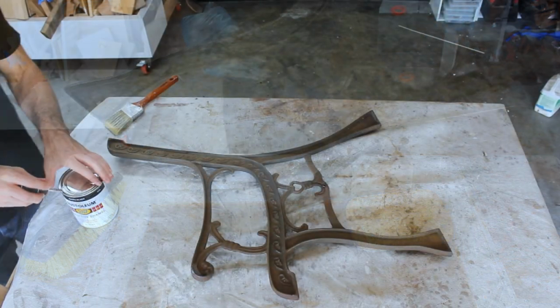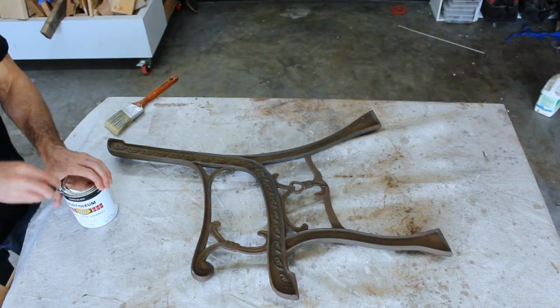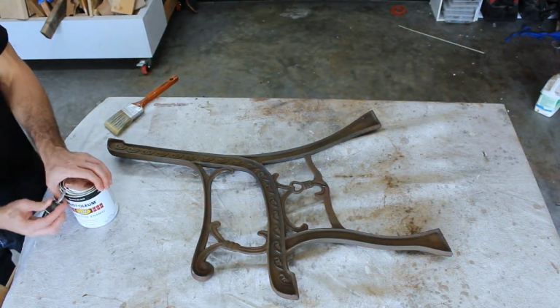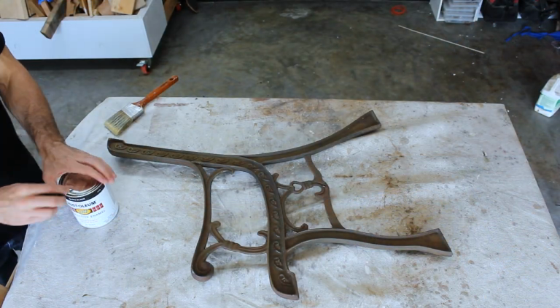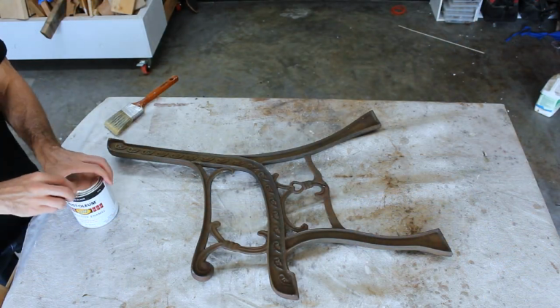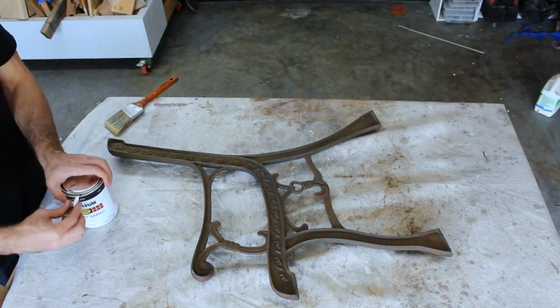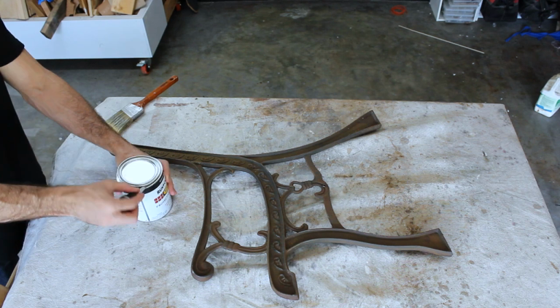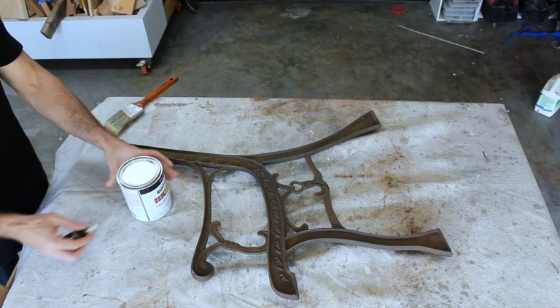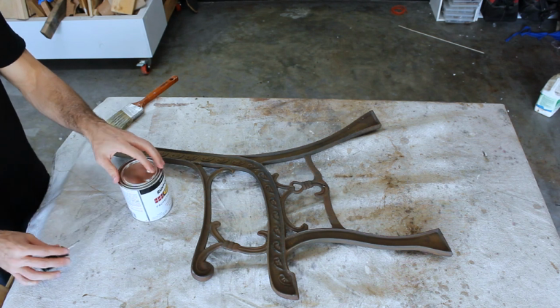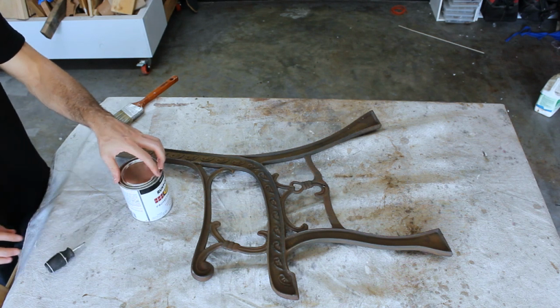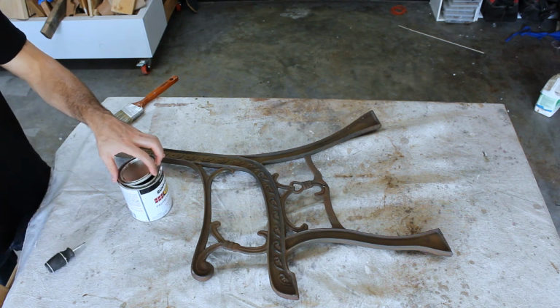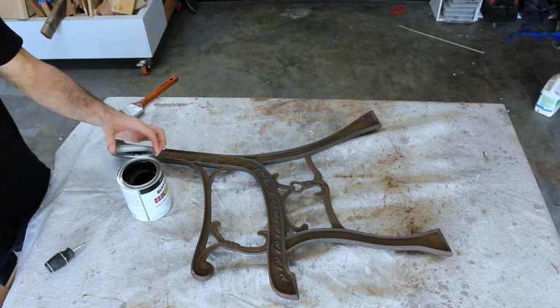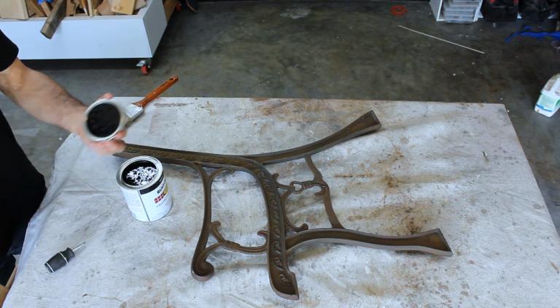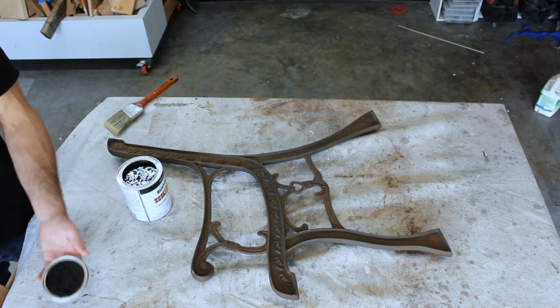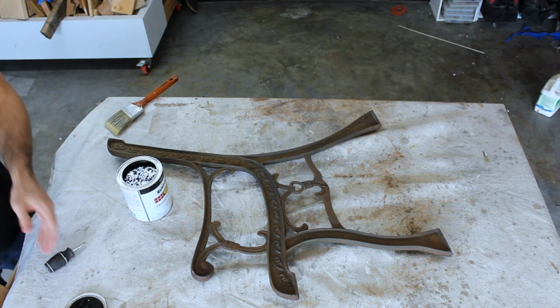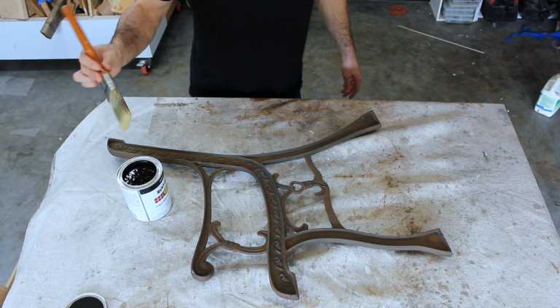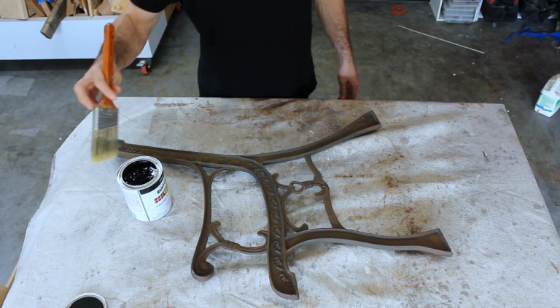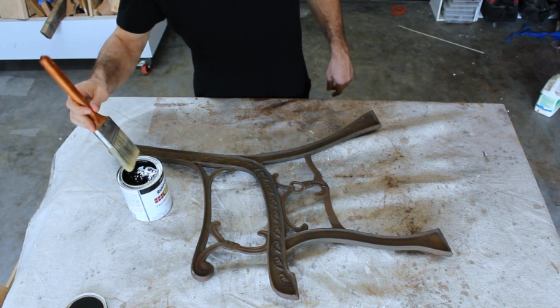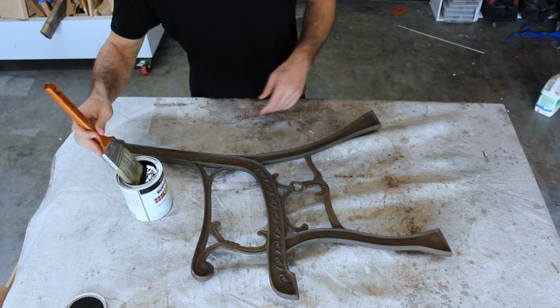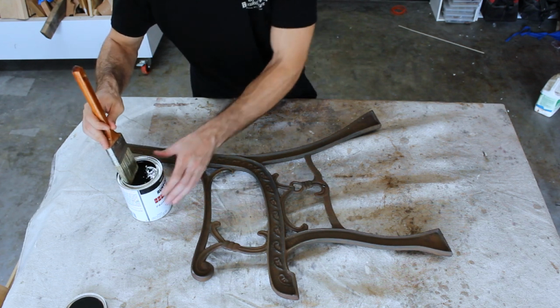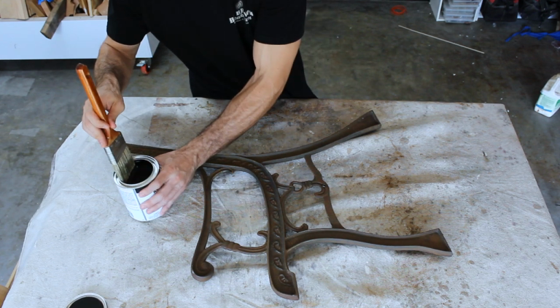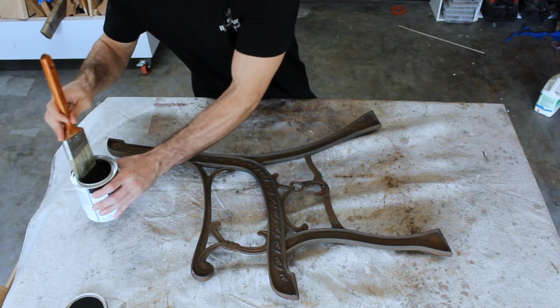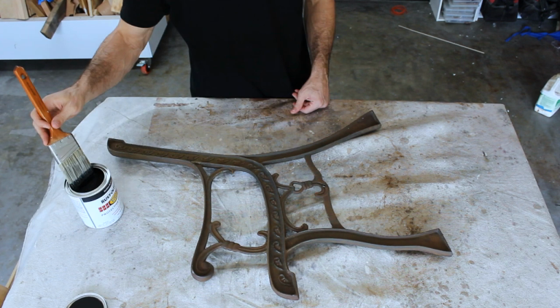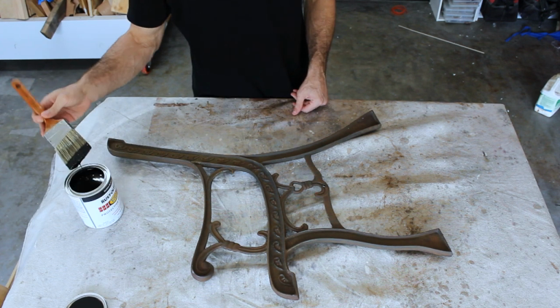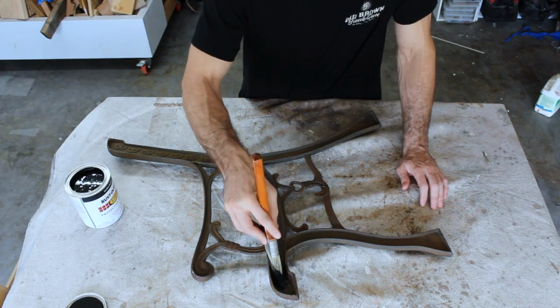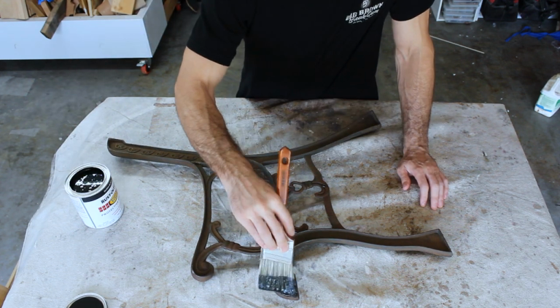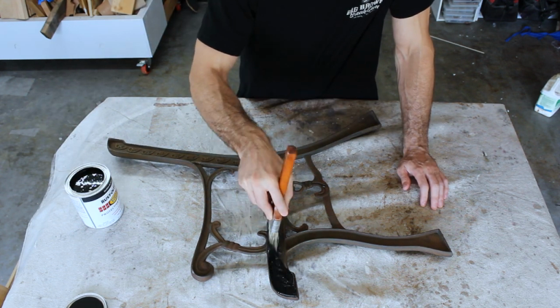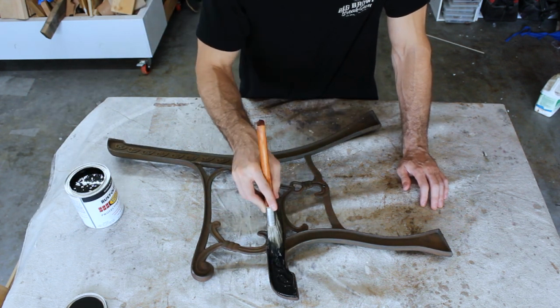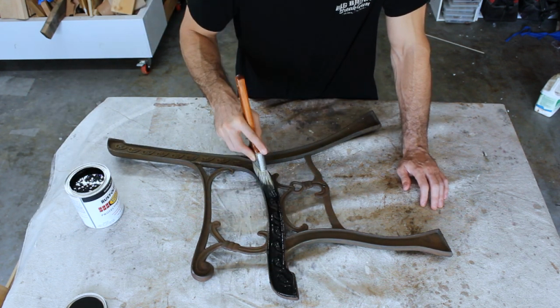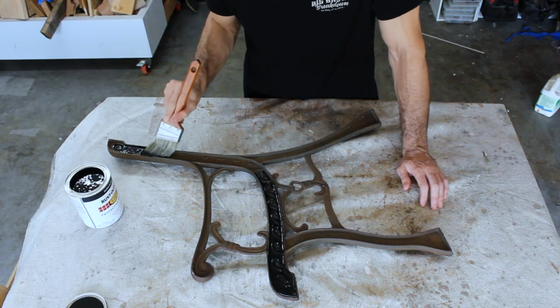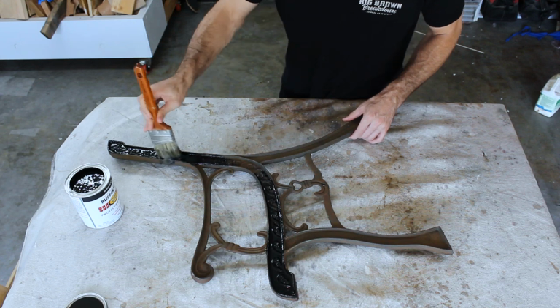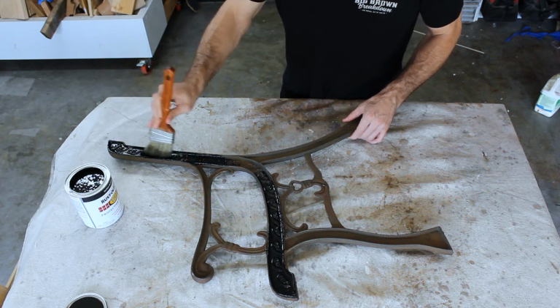To paint the metal, I used an exterior oil-based paint by Rust-Oleum. Initially I had picked up a gloss, but I did one coat and just felt like it didn't look right, so I went with a flat black, and I did a total of three coats.